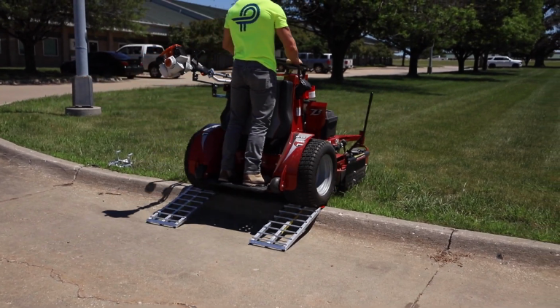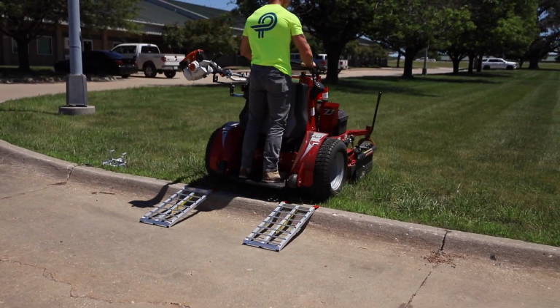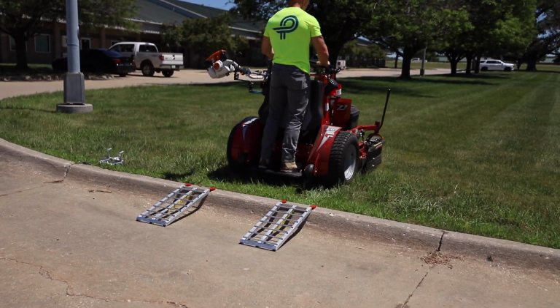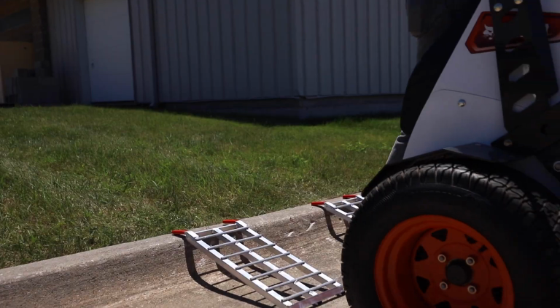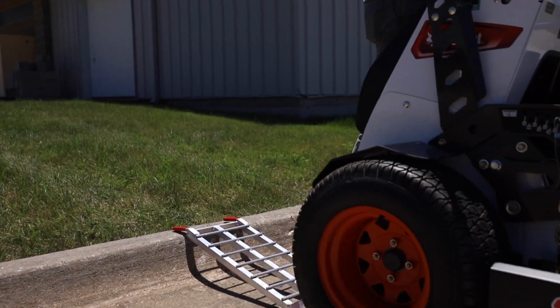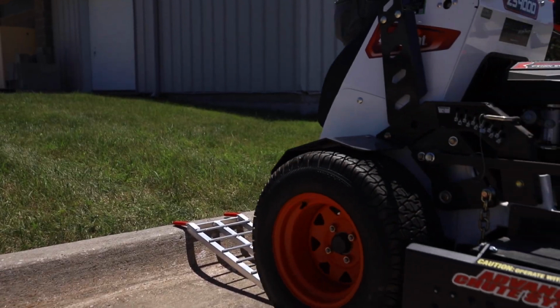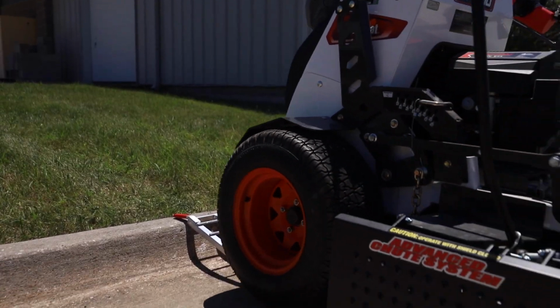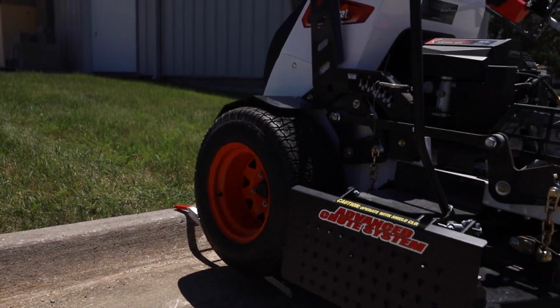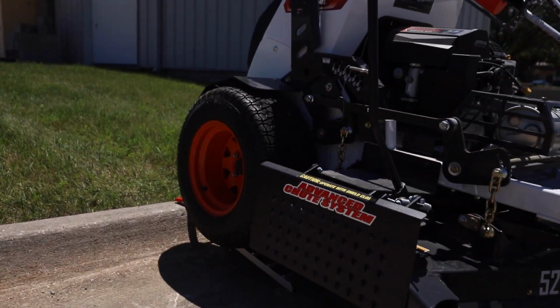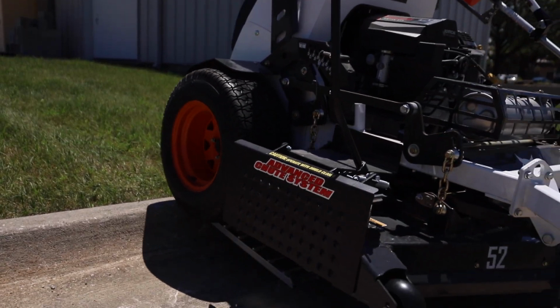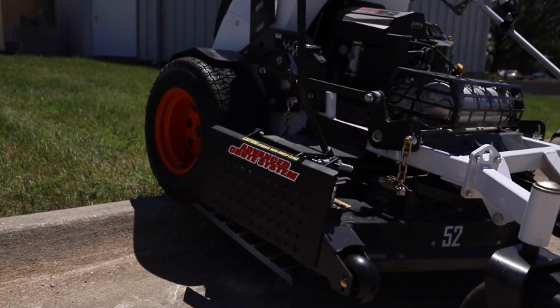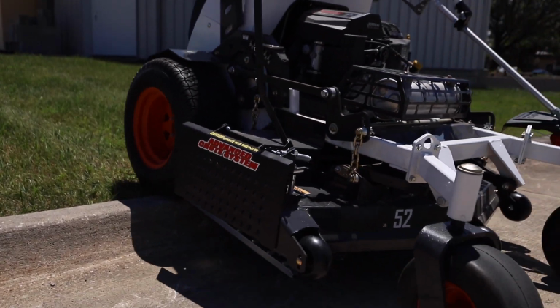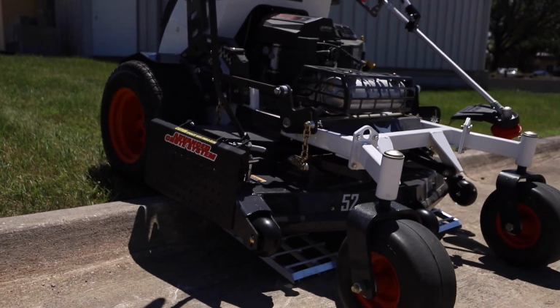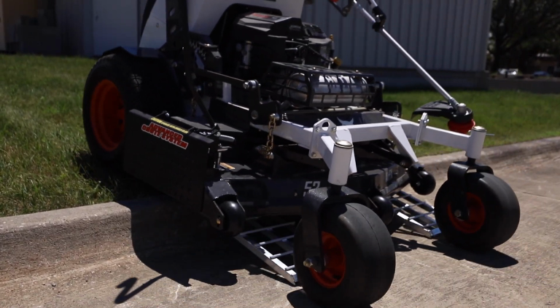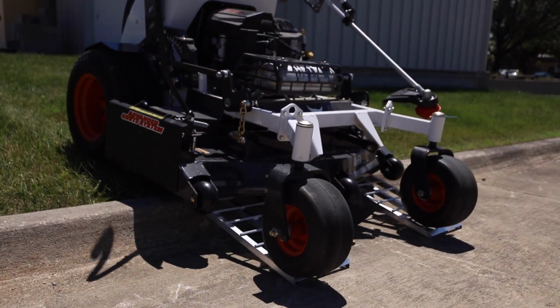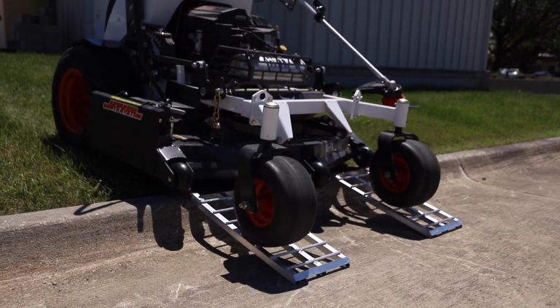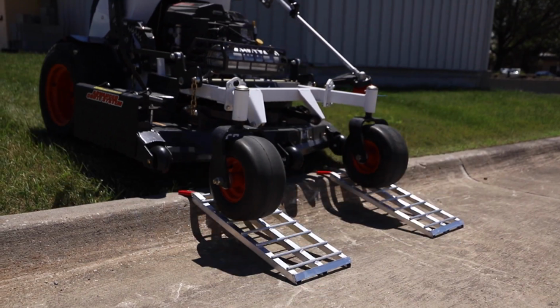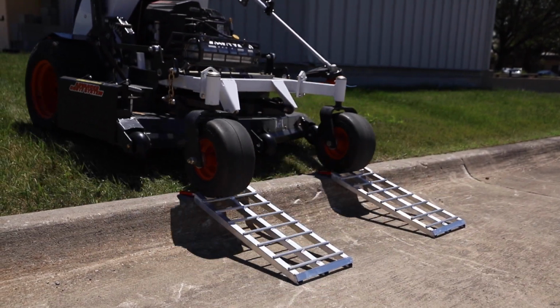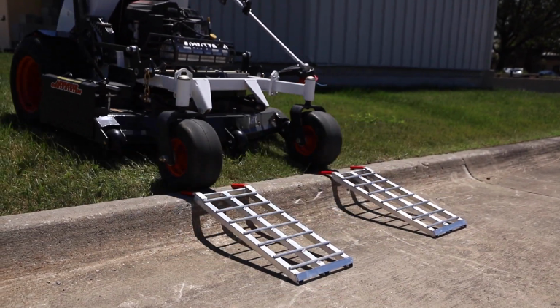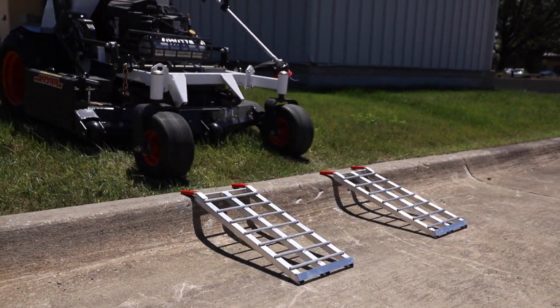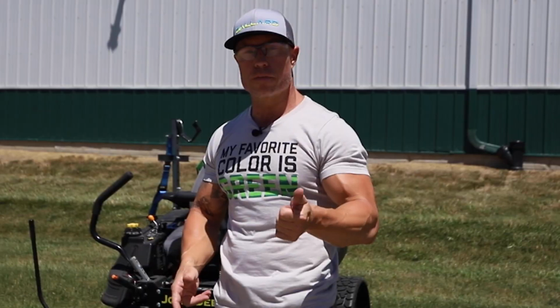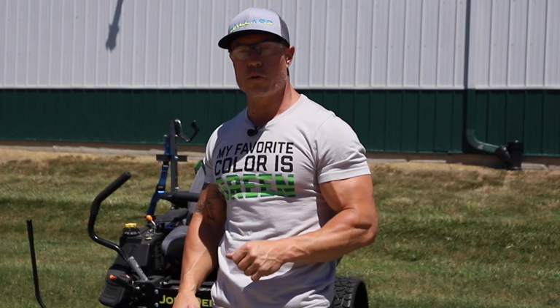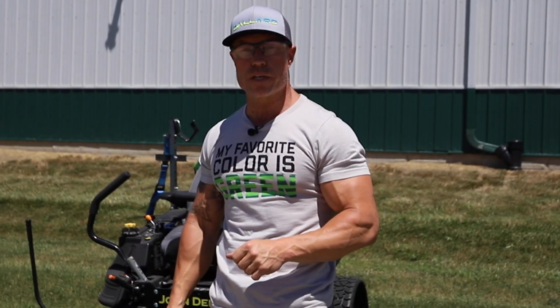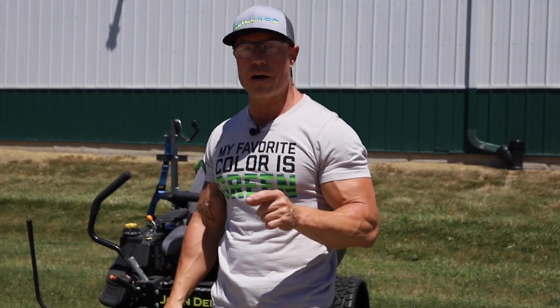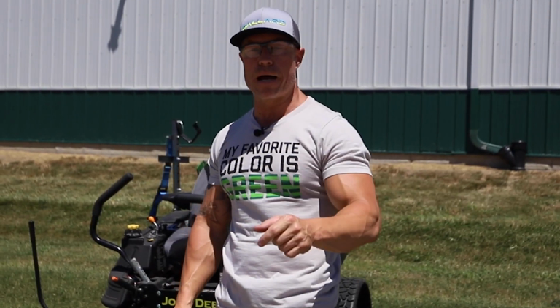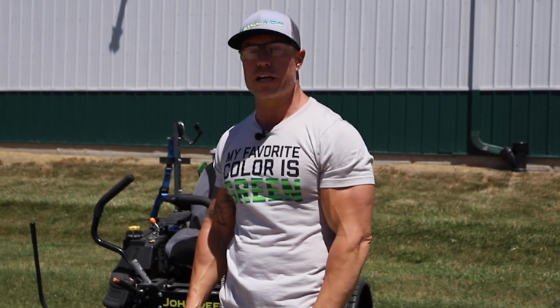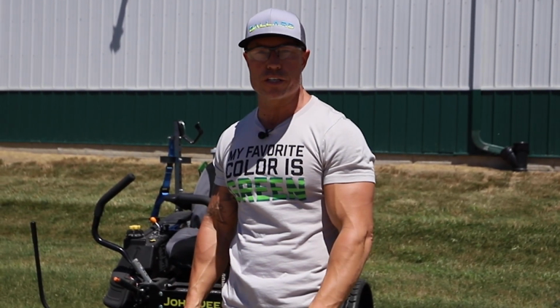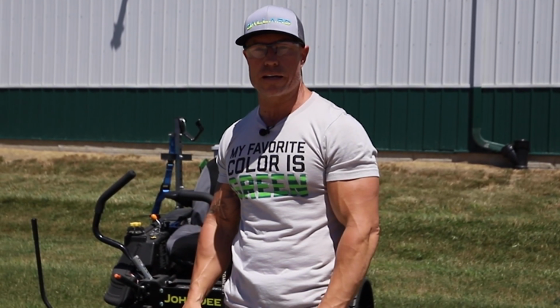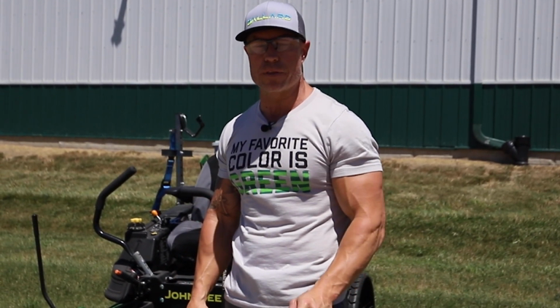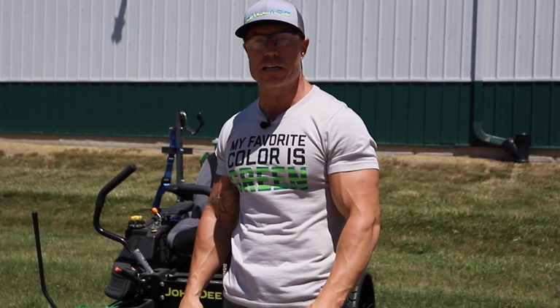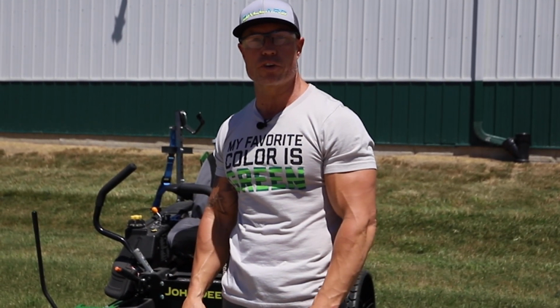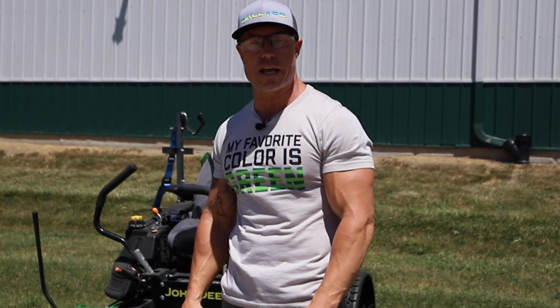So check out the Curb Commander on our website. Super easy, super convenient. They're built to last. They're strong. They're on the website now at ballard-ink.com. Thanks, guys. Have a great day.